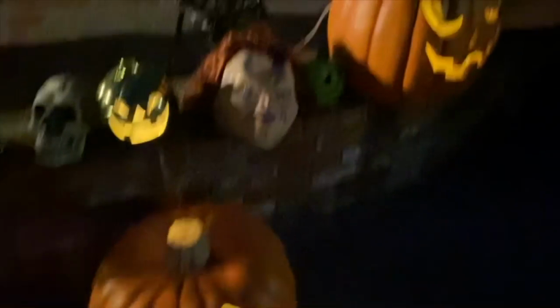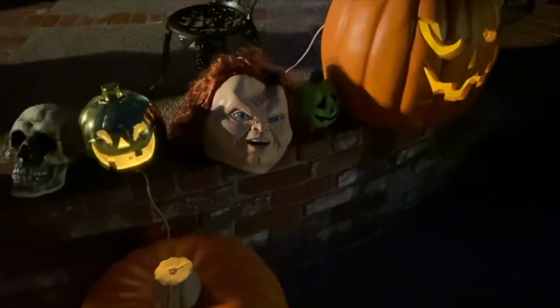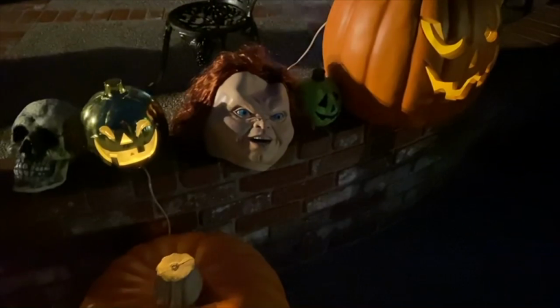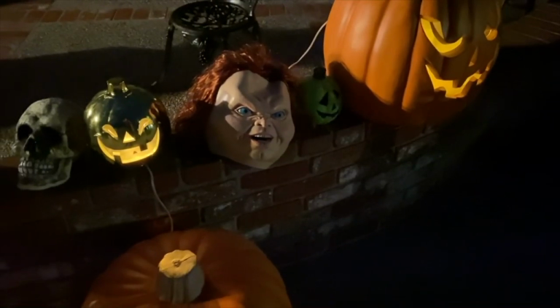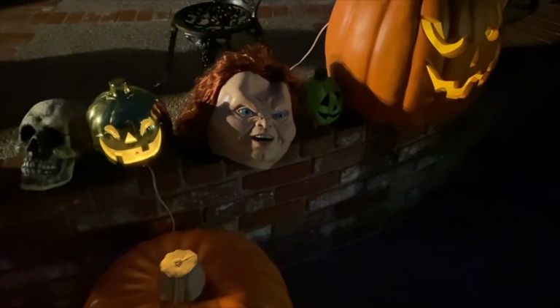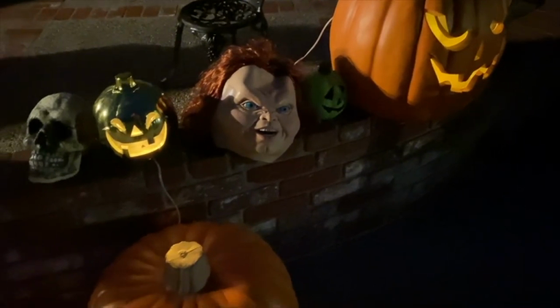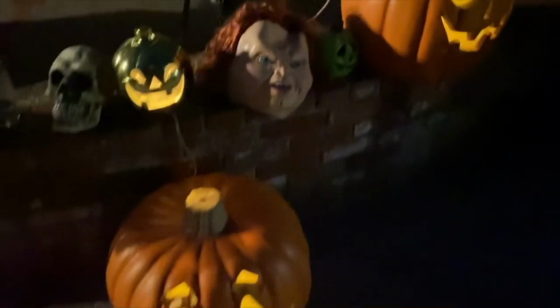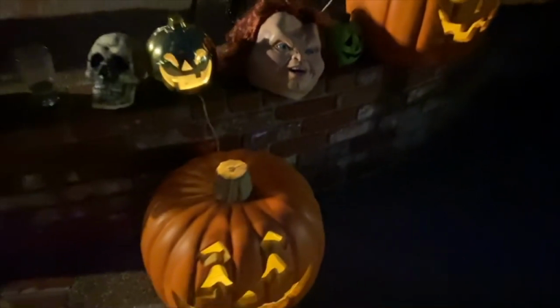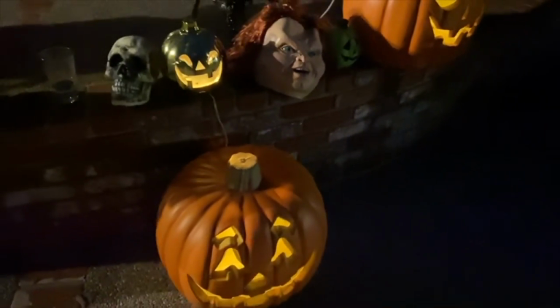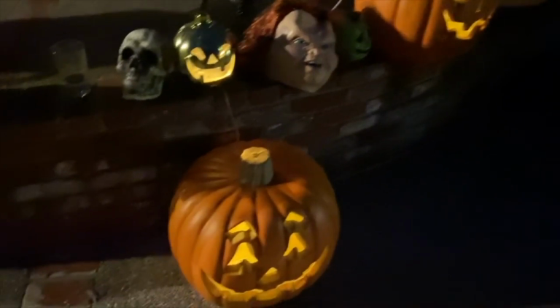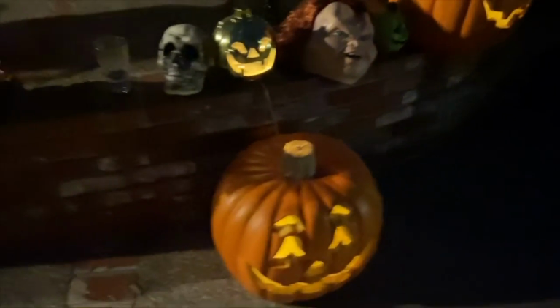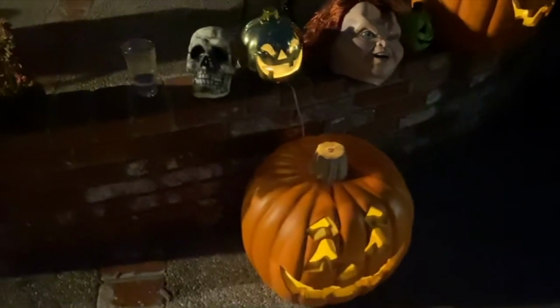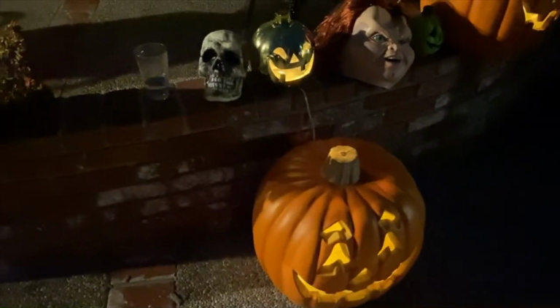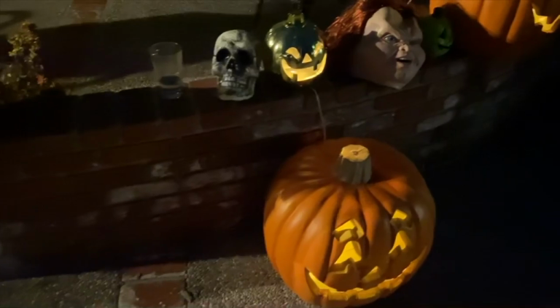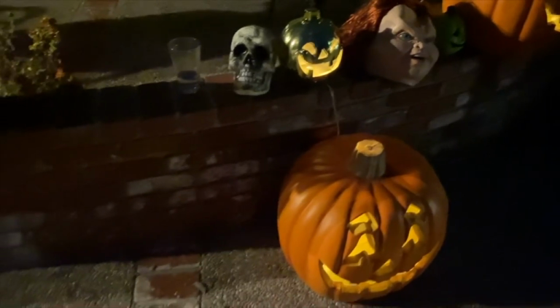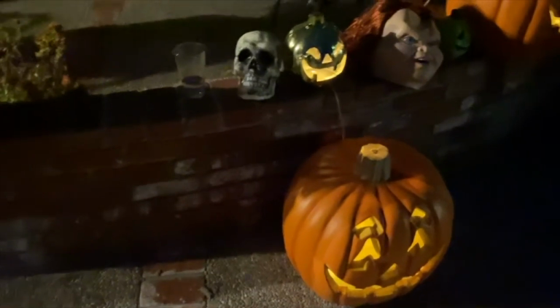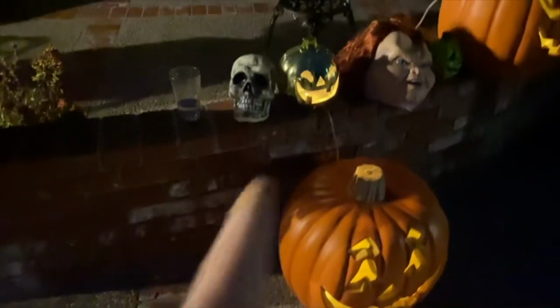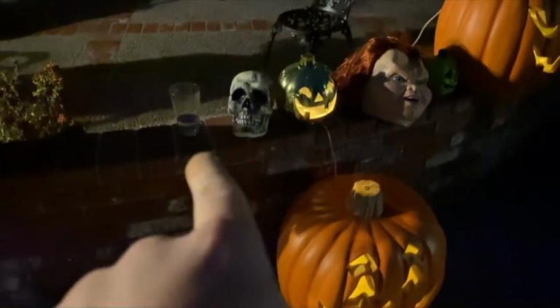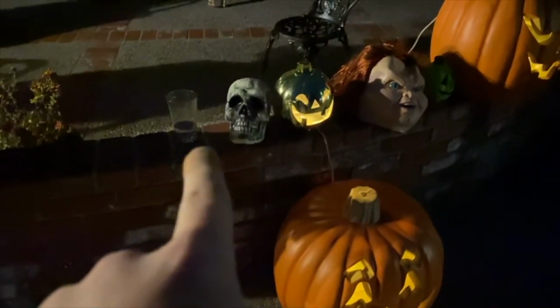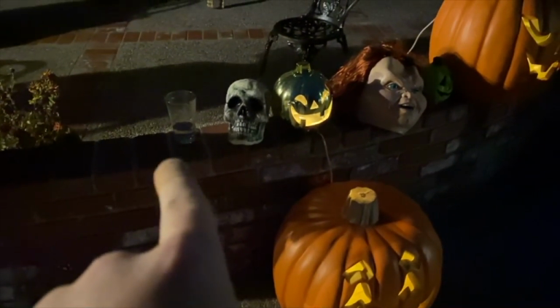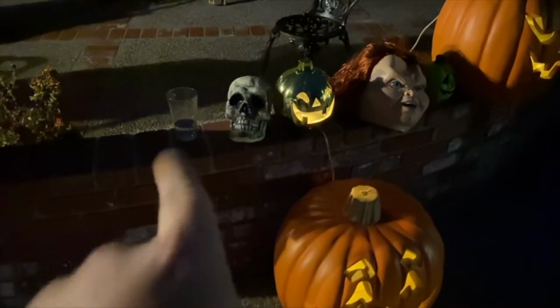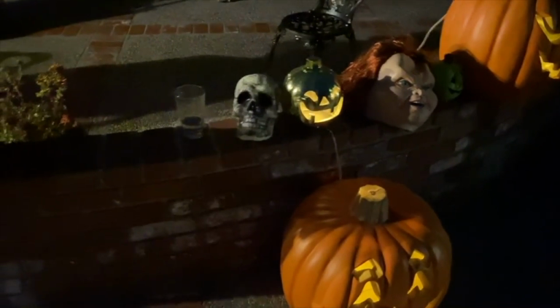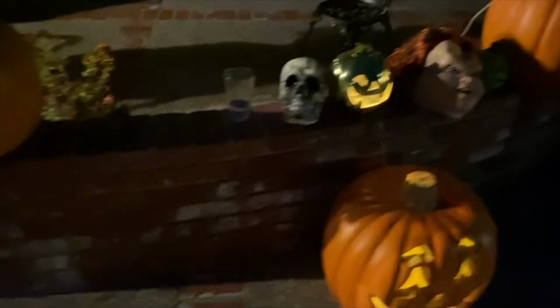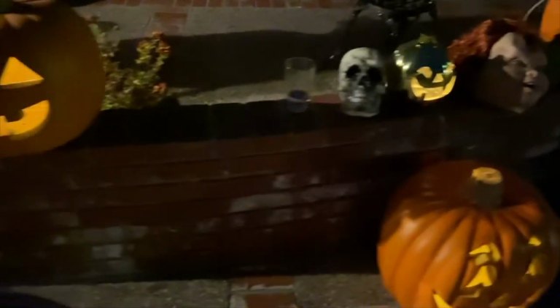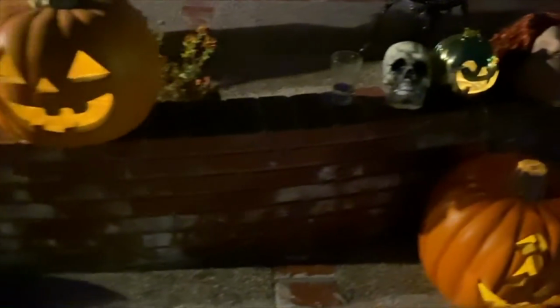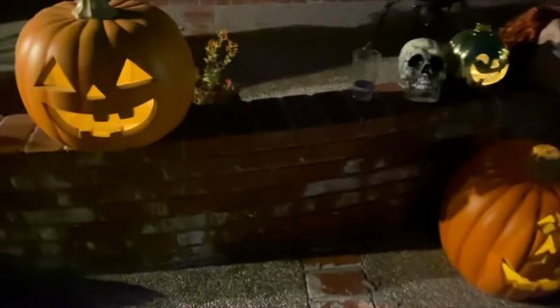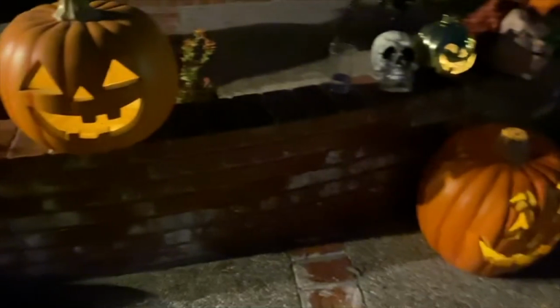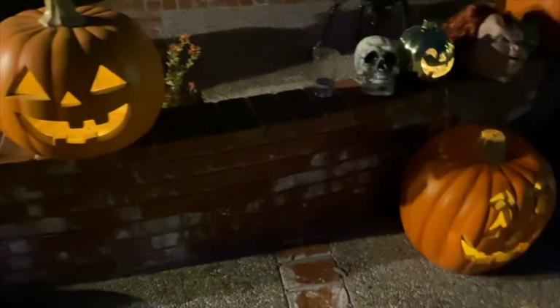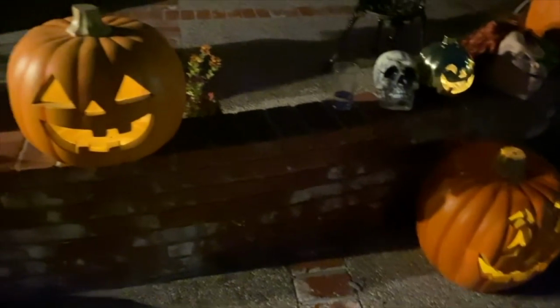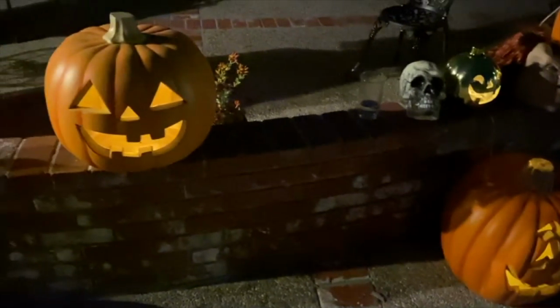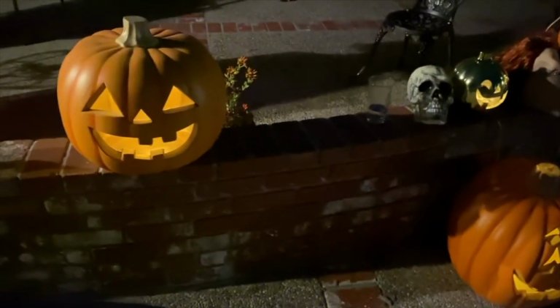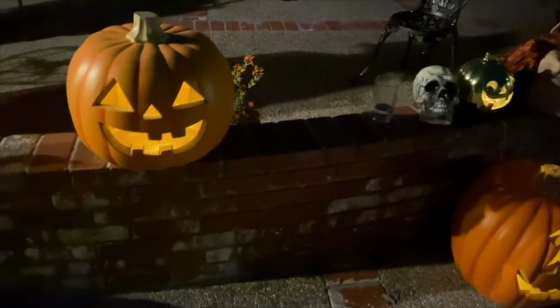And that Chucky mask right there — that's my friend Scott's. He's Chucky this year. And we have some skull heads. Ignore that little glass of water. Very funny, Scott. He's laughing over the camera.